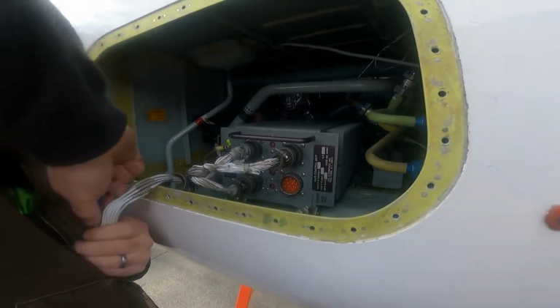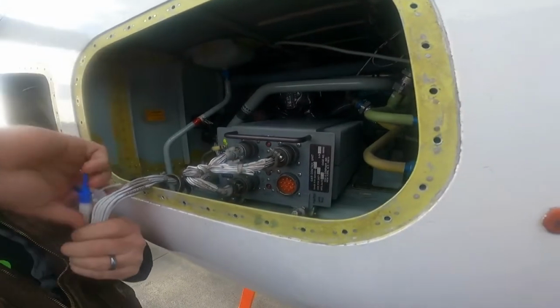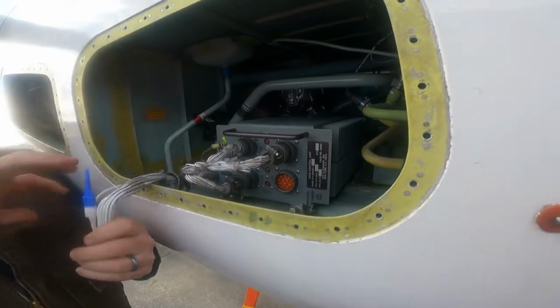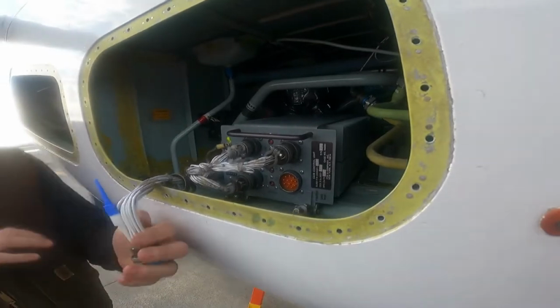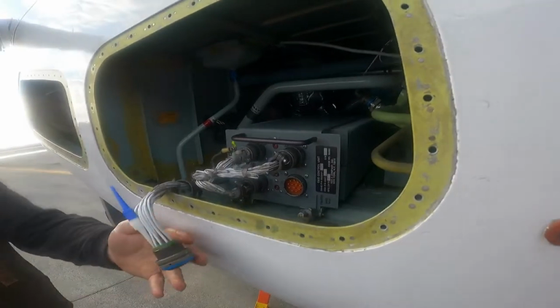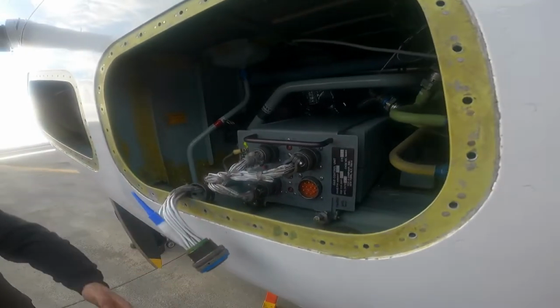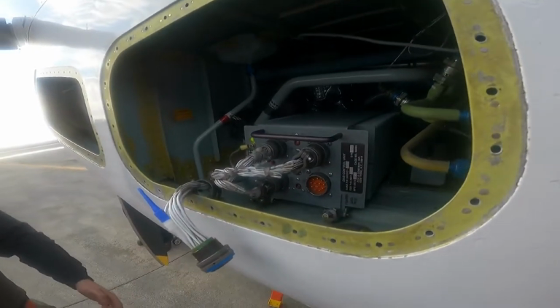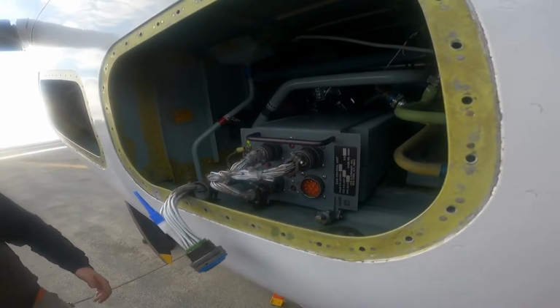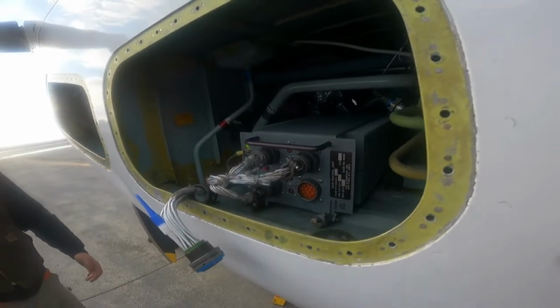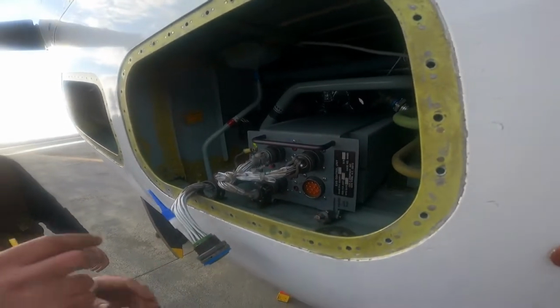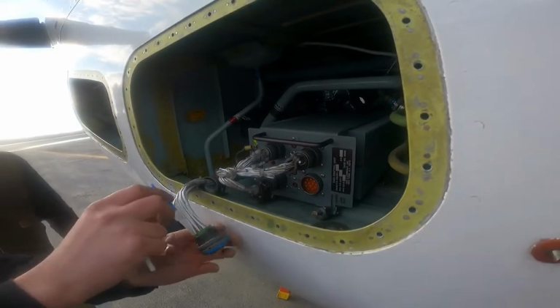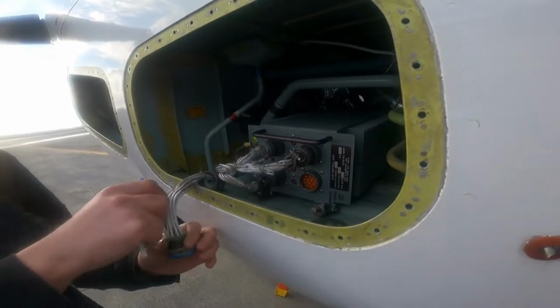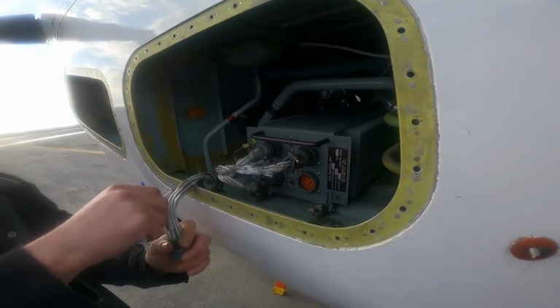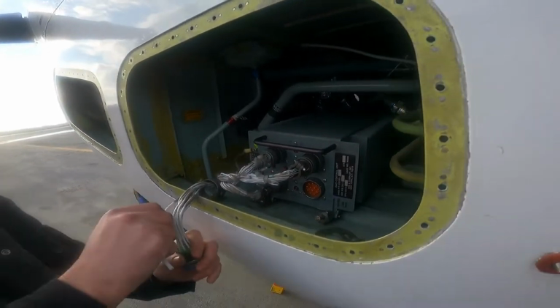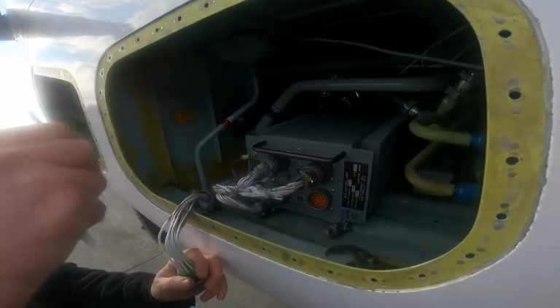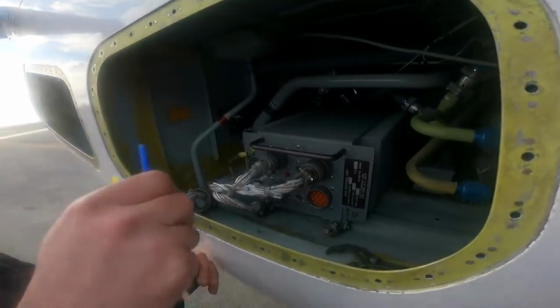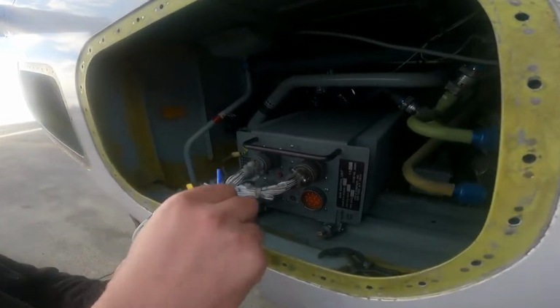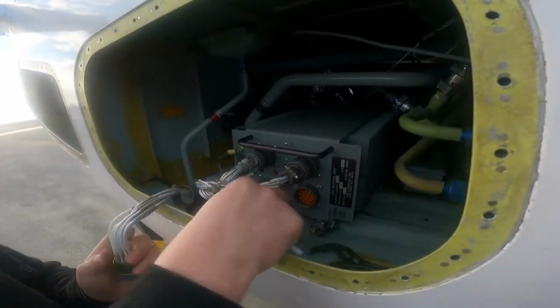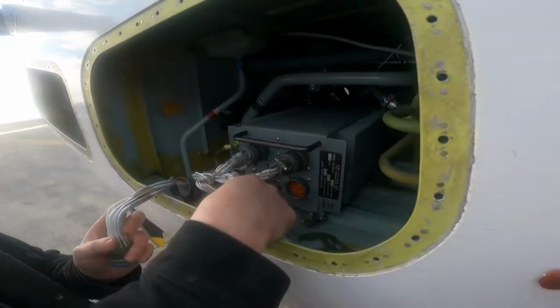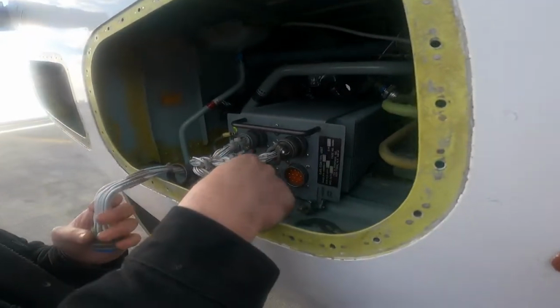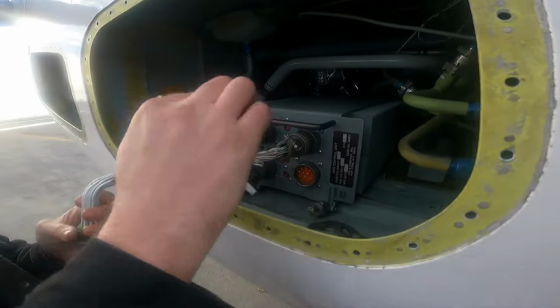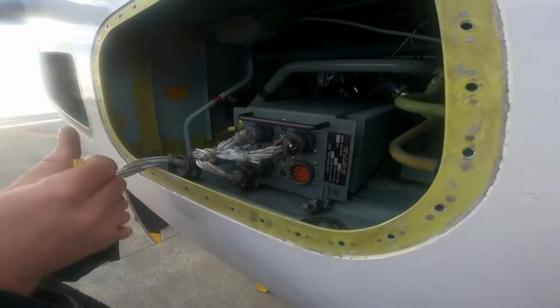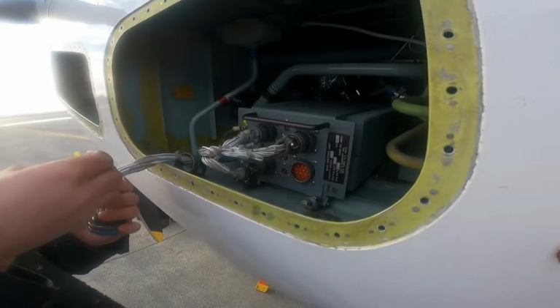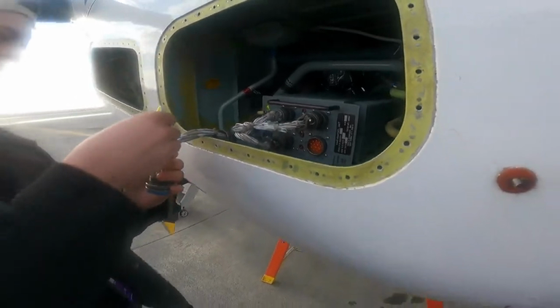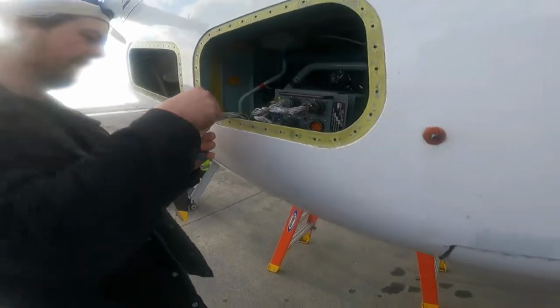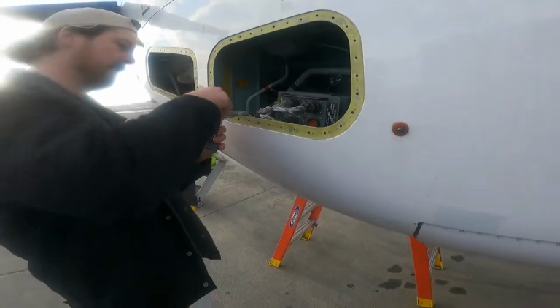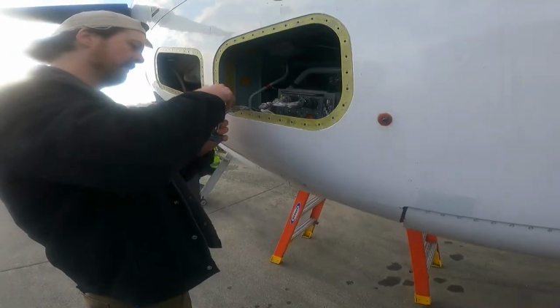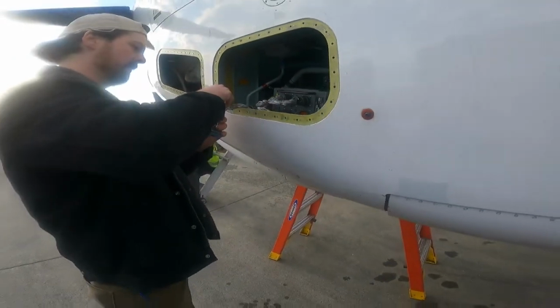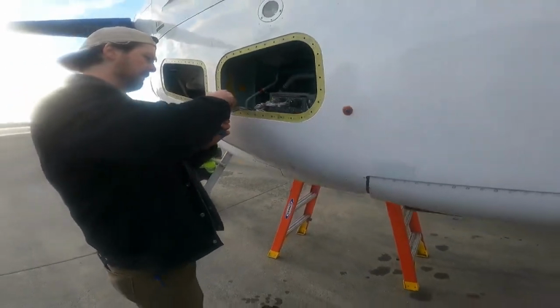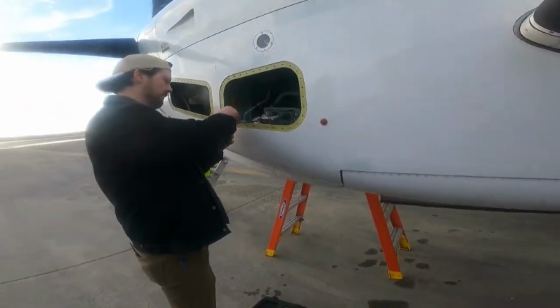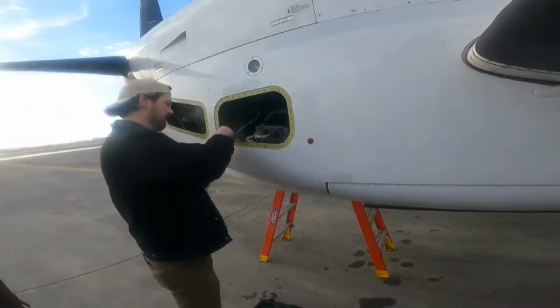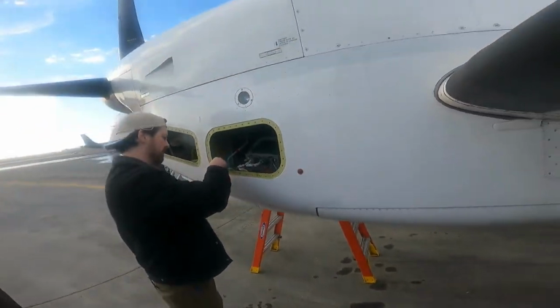That is not coming out of that connector. Man, hopefully there's not something jammed in there. Finally came out. It's just me.